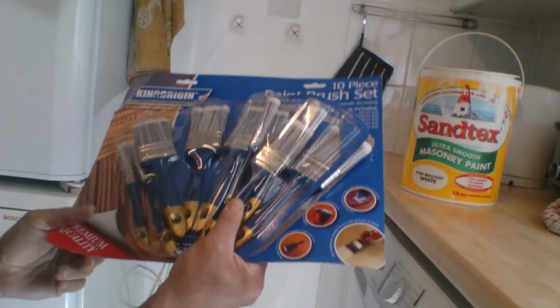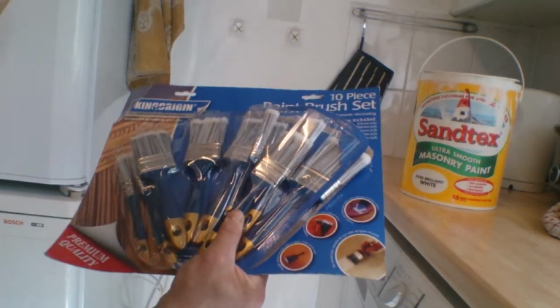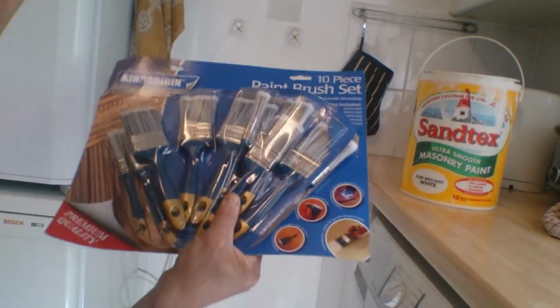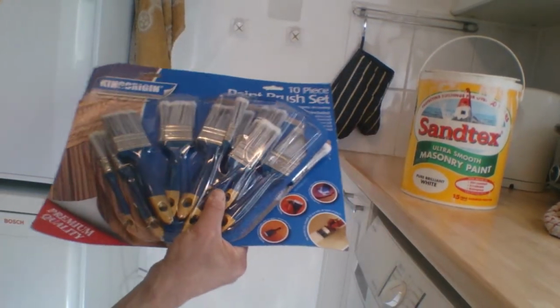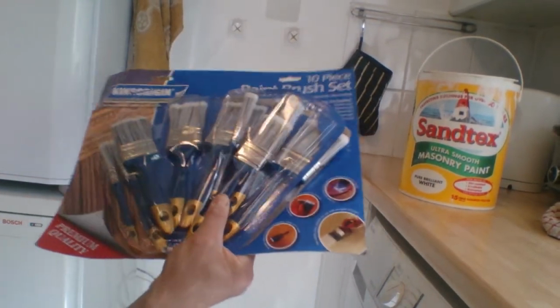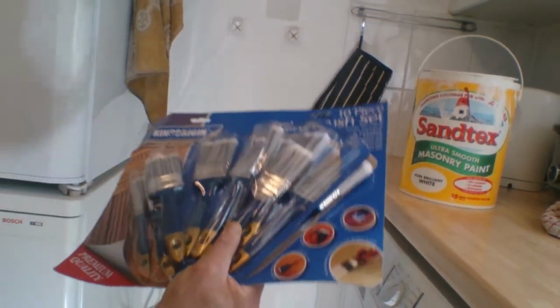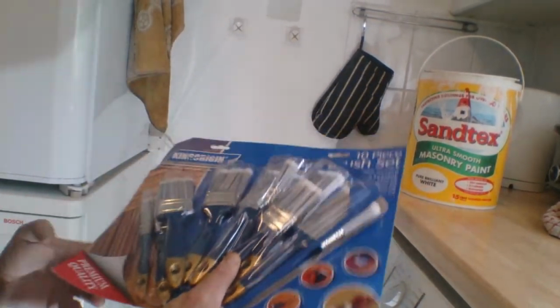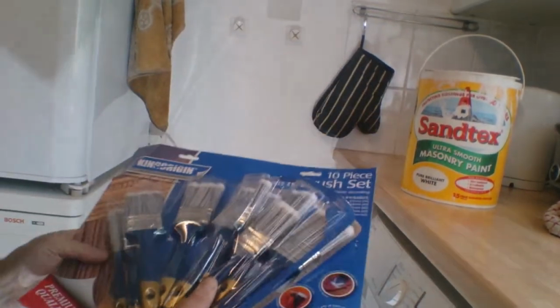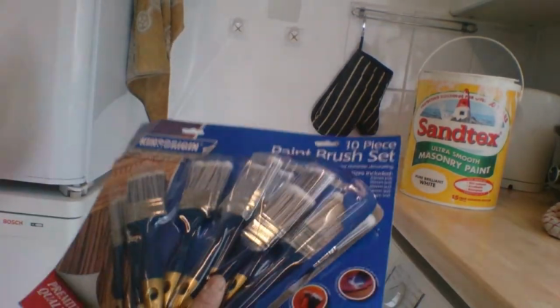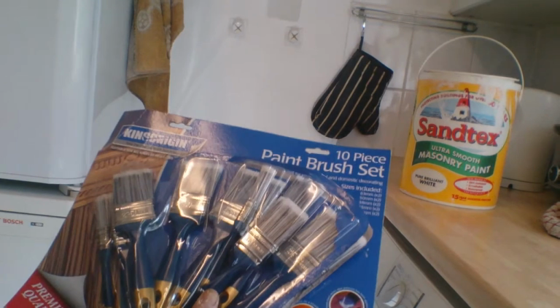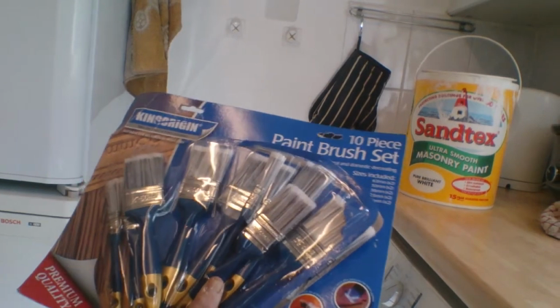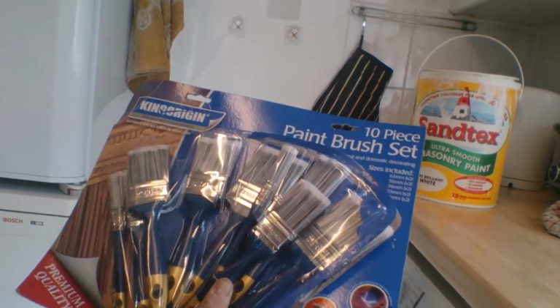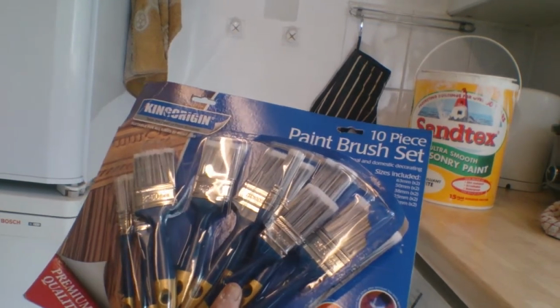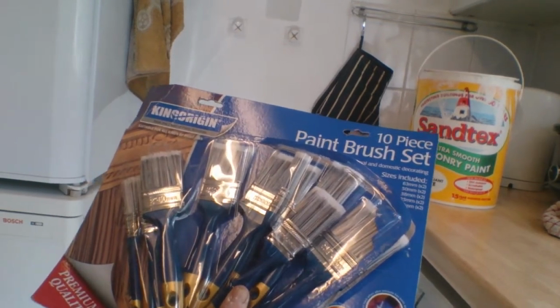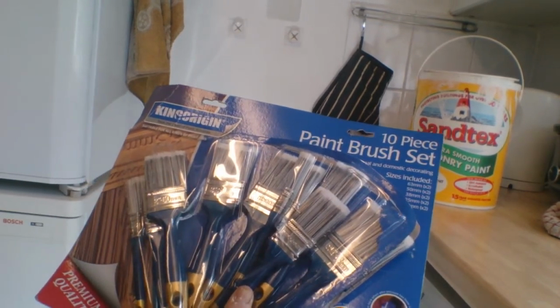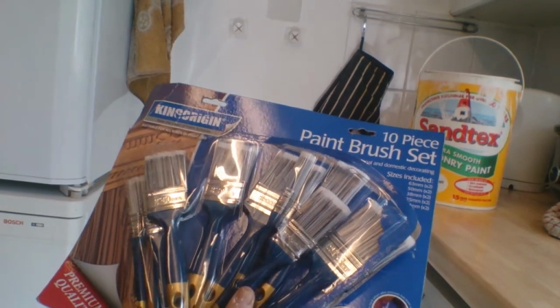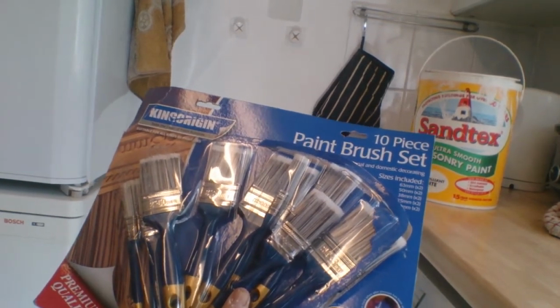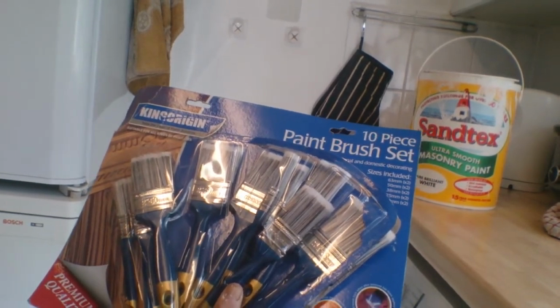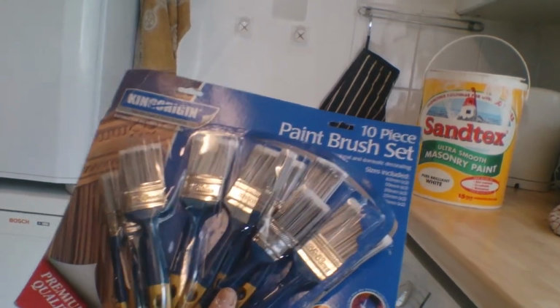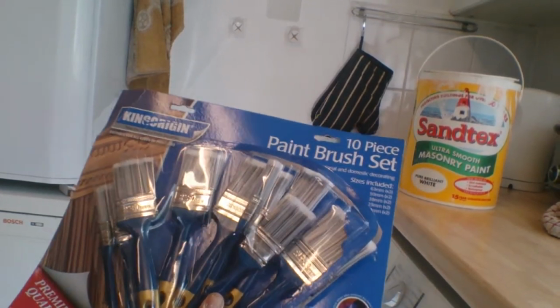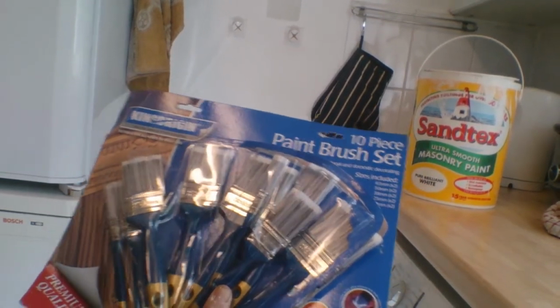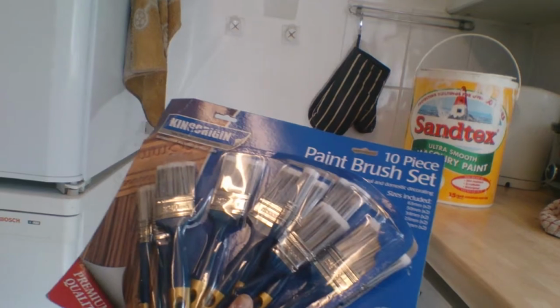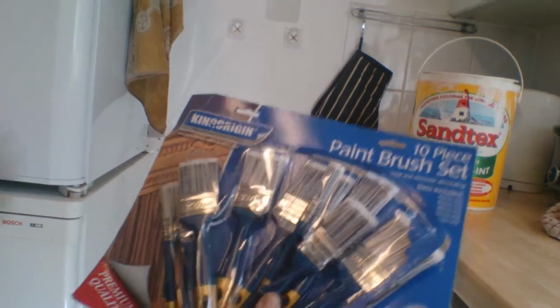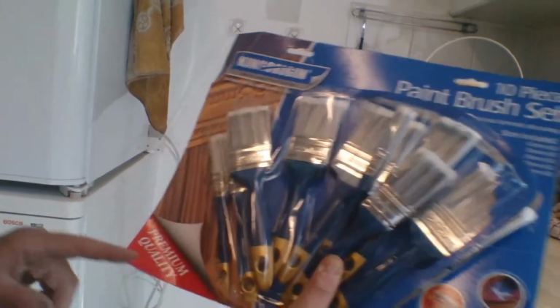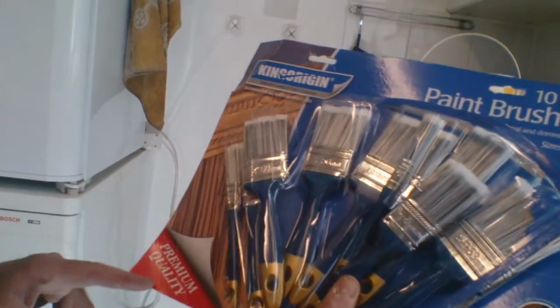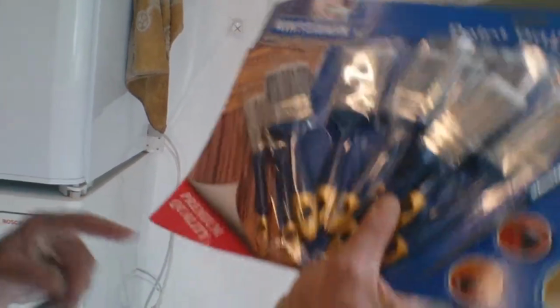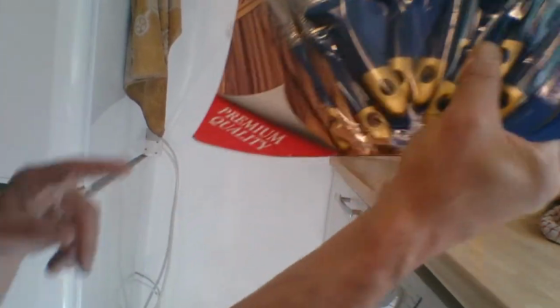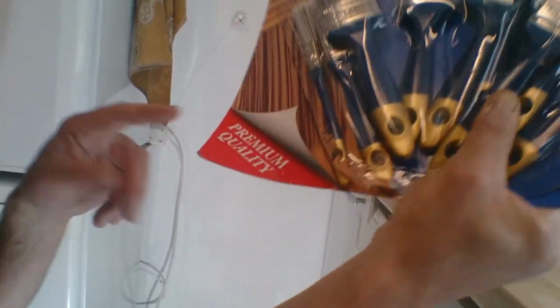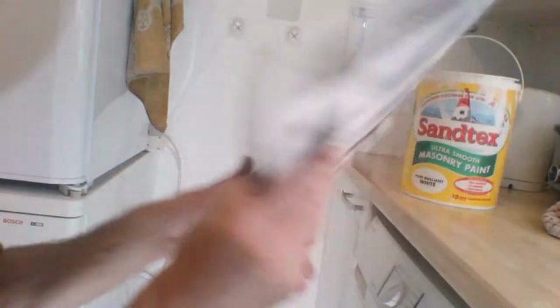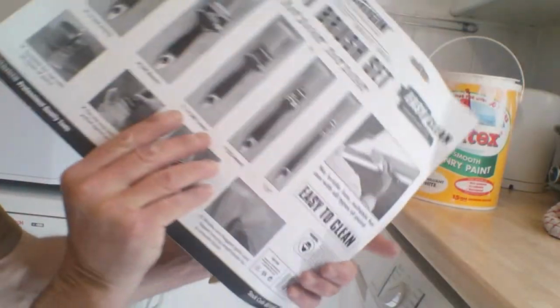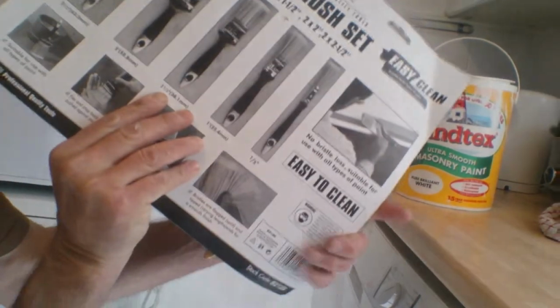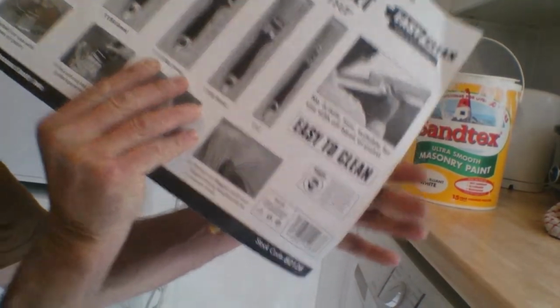Hi SweetTips1967, how are you guys and girls doing? Today we're doing a product description on the King's Origin — King Origin 10-piece paintbrush easy clean. Apparently it's premium quality but it's made in China.